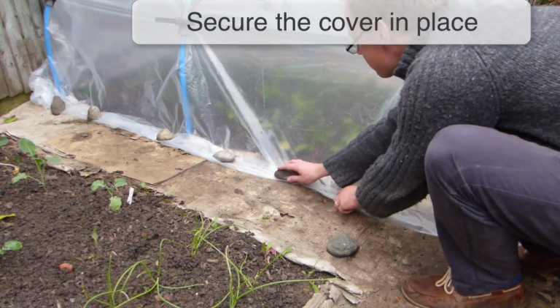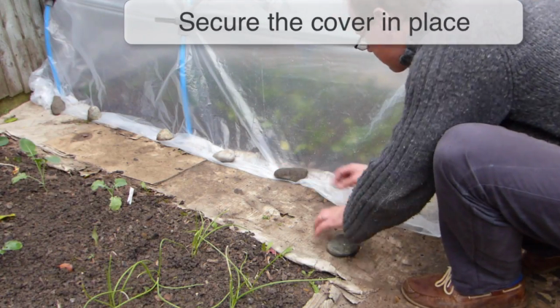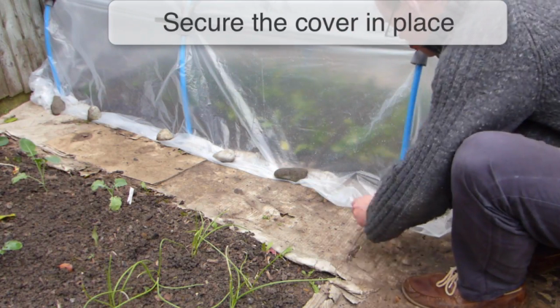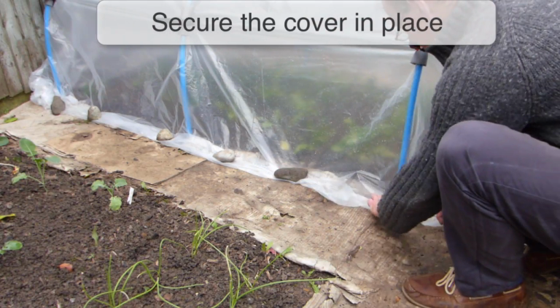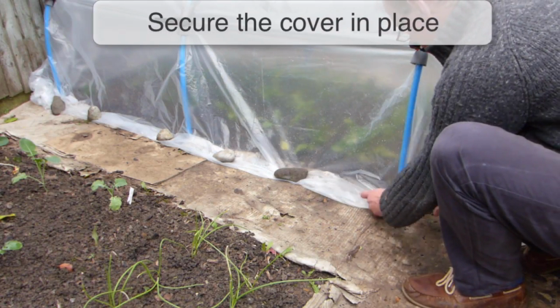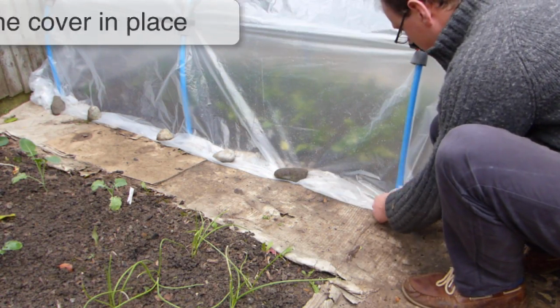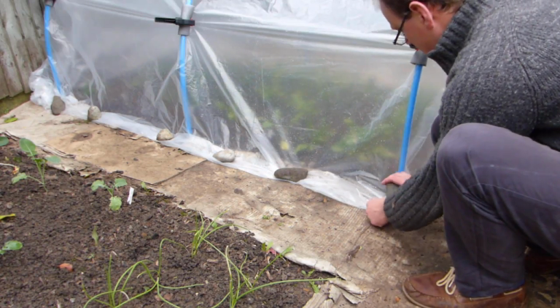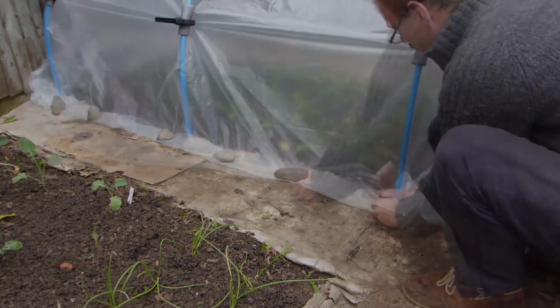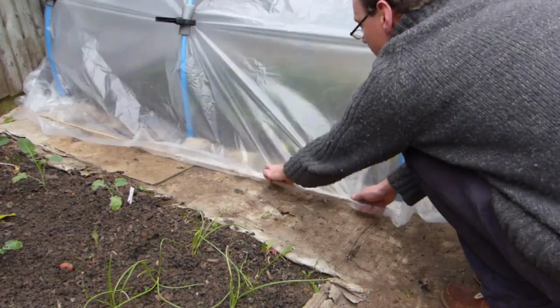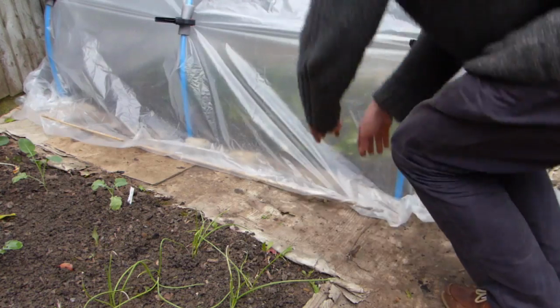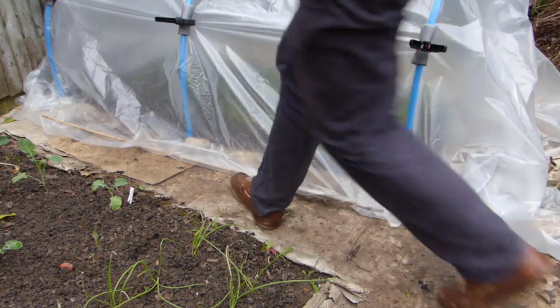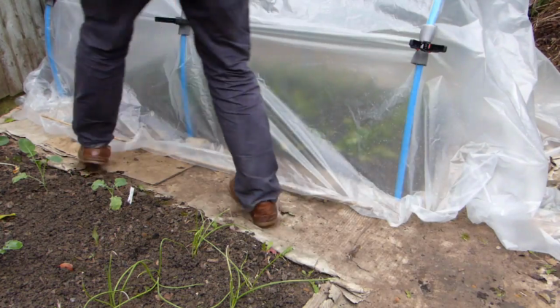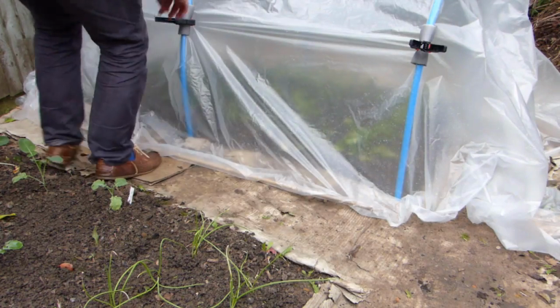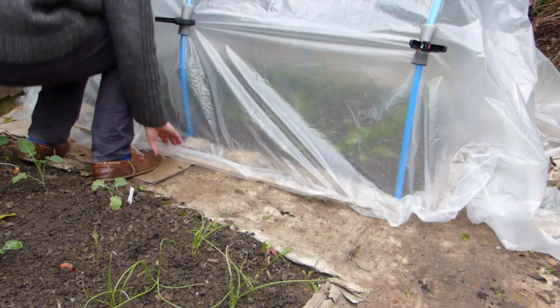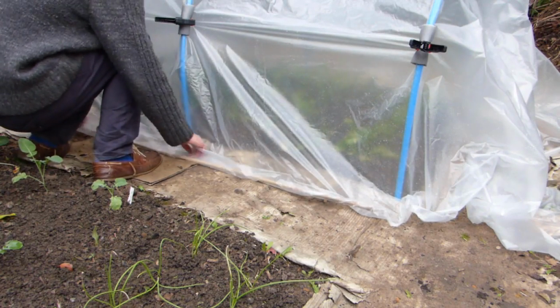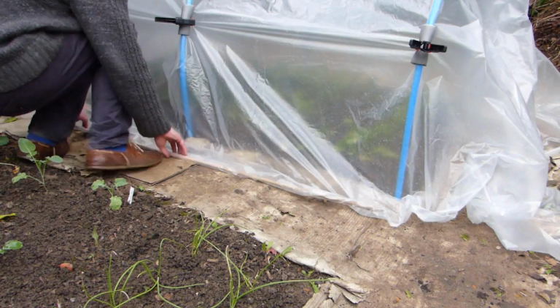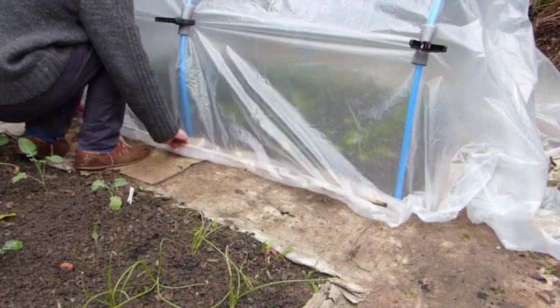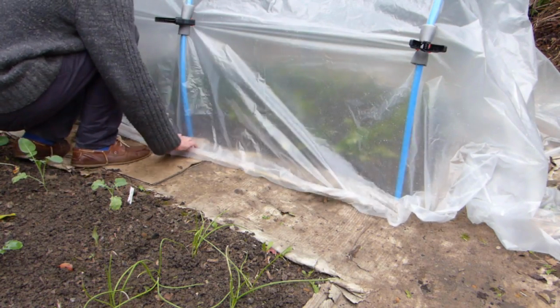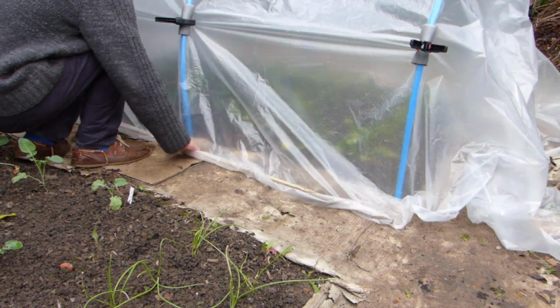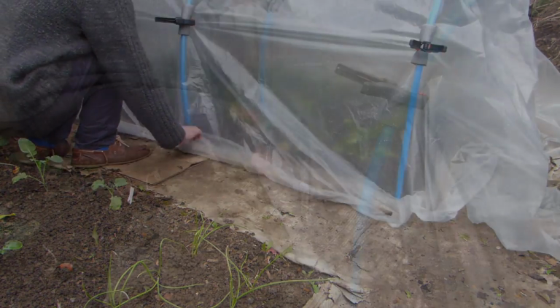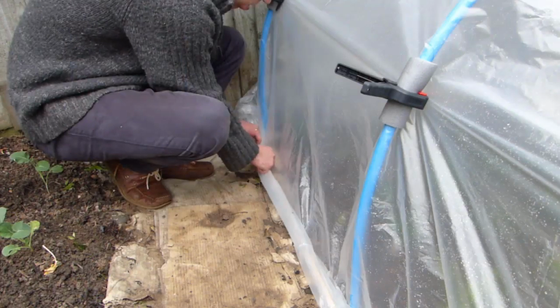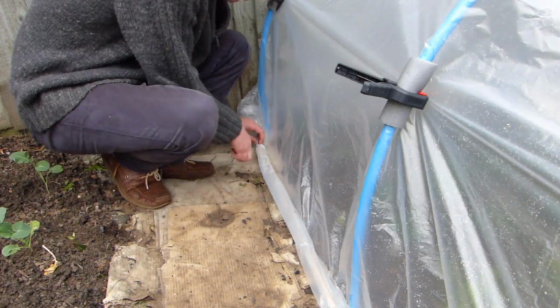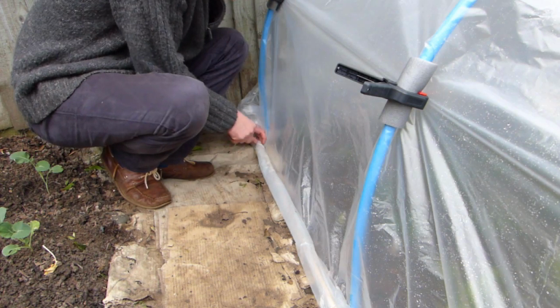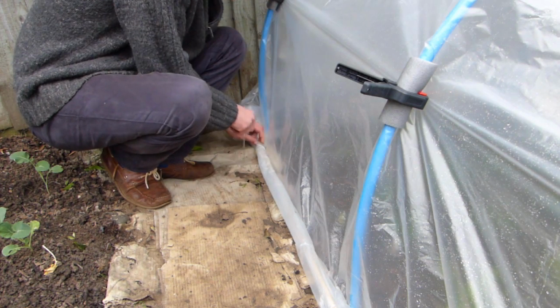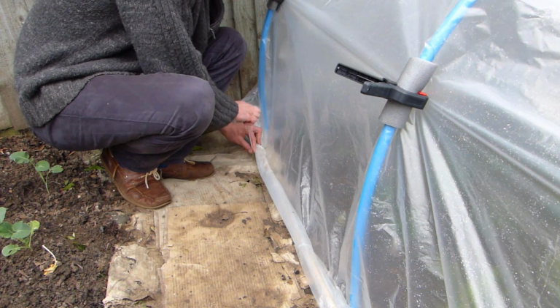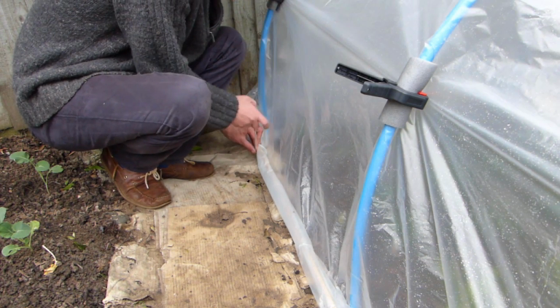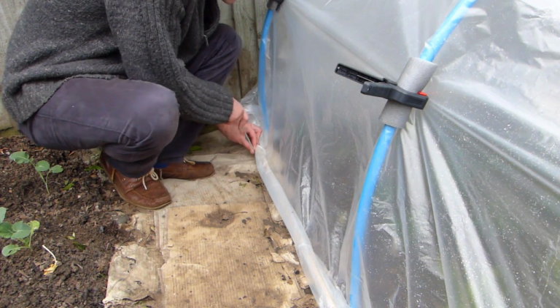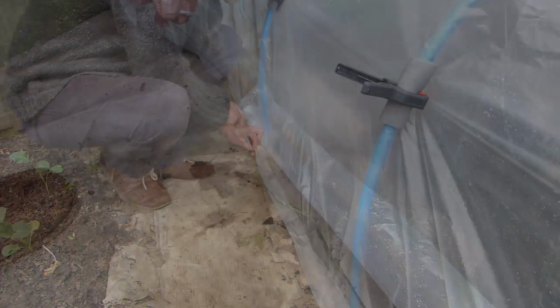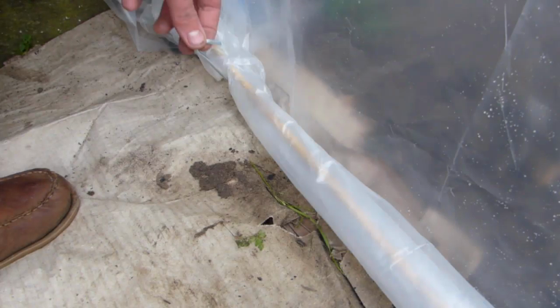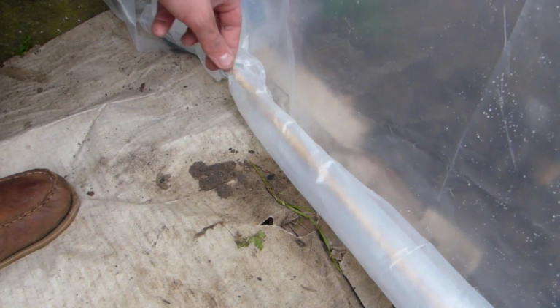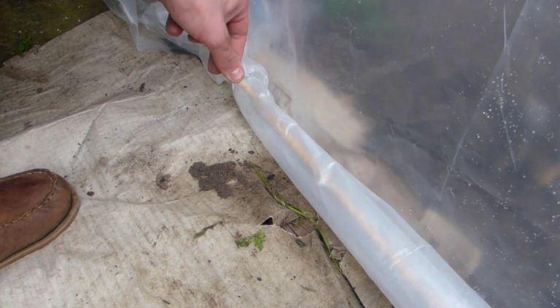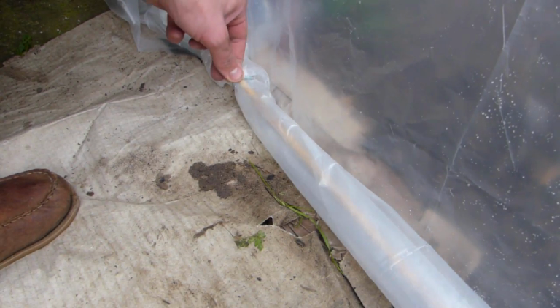Weigh down the edges of the polythene with stones or bricks. For a tidier seal, you can wrap the sides of the cover around long poles or bamboo canes, which can then be pegged down at regular intervals using tent pegs, taking care not to damage the cover.